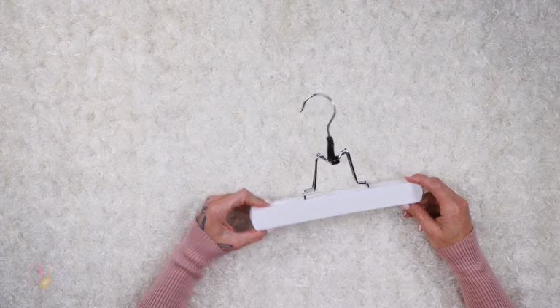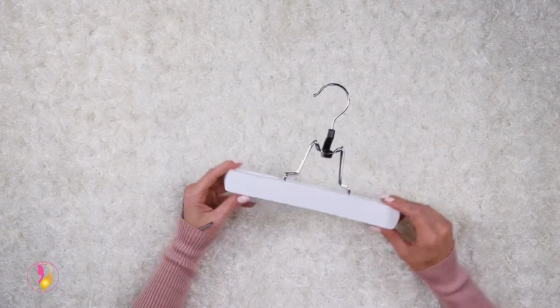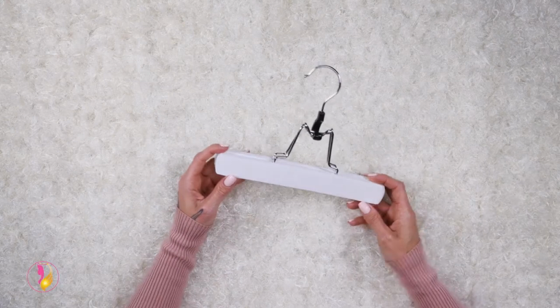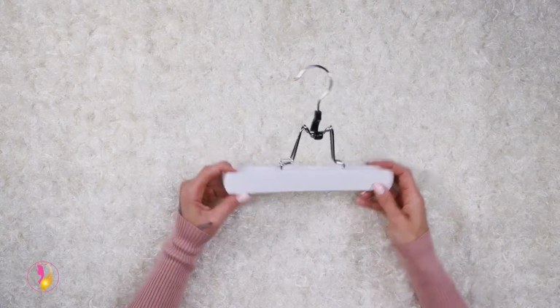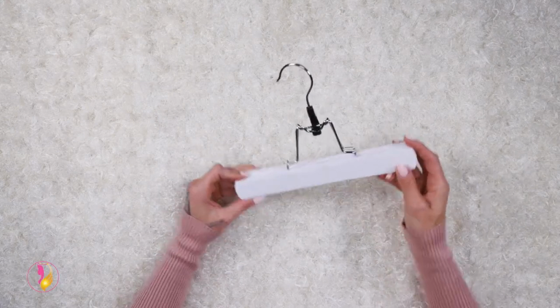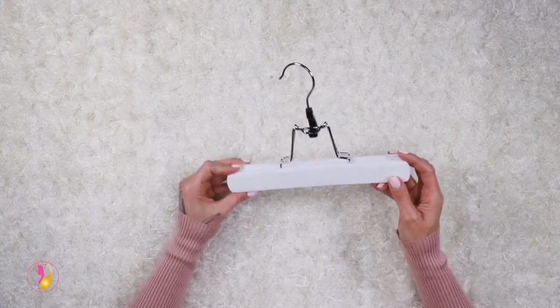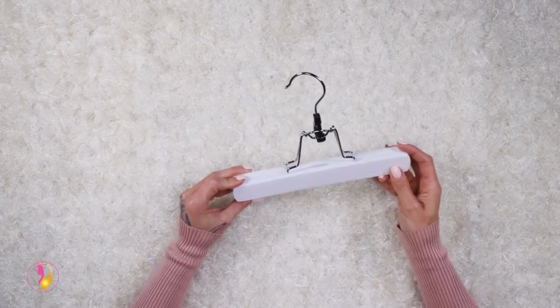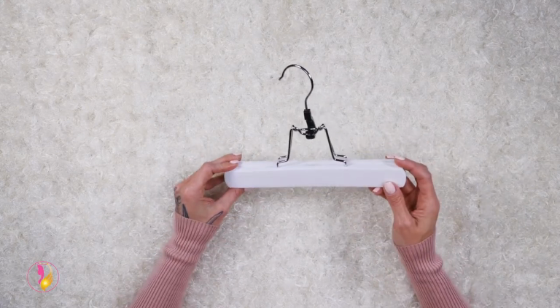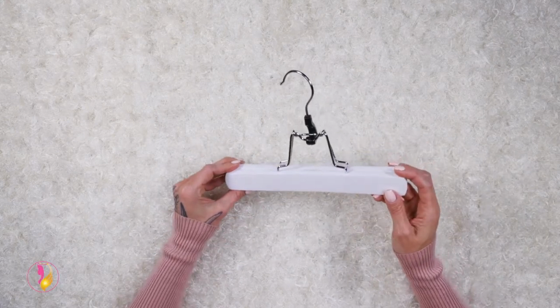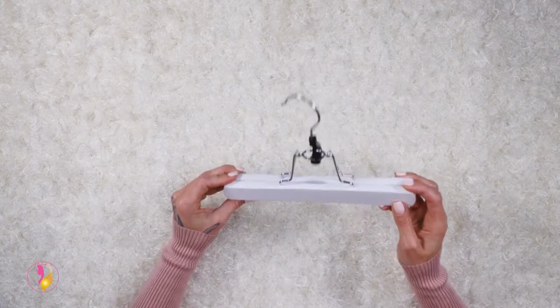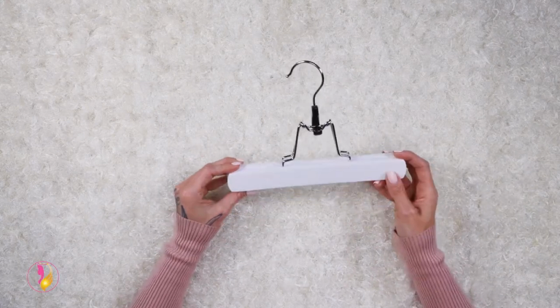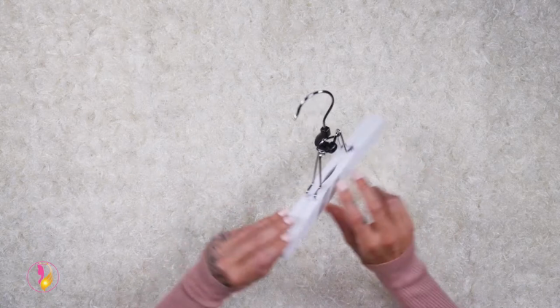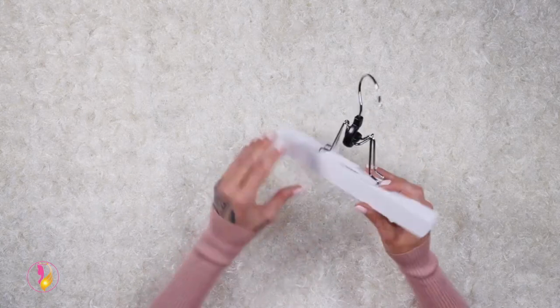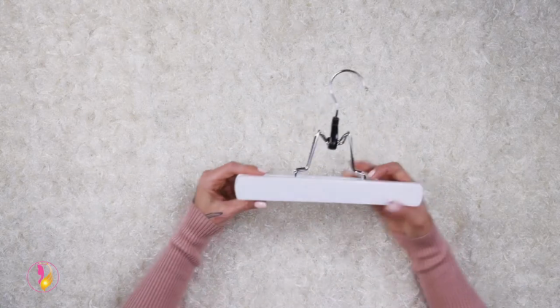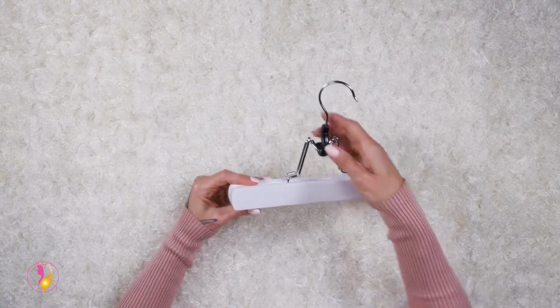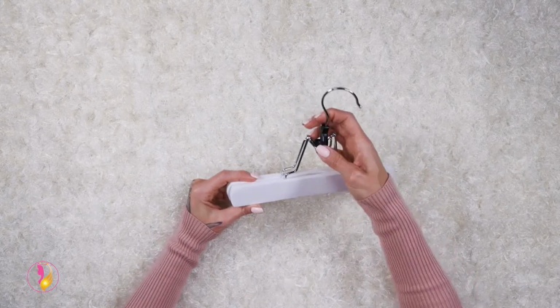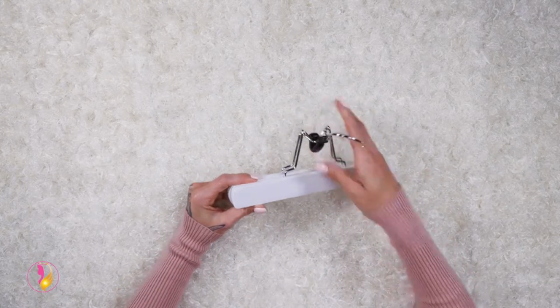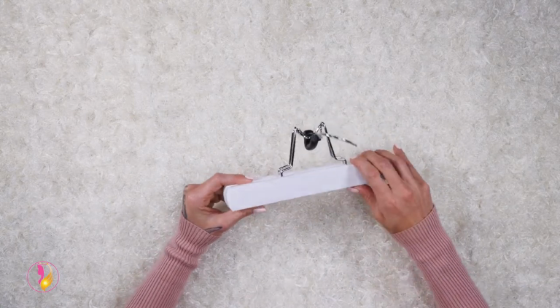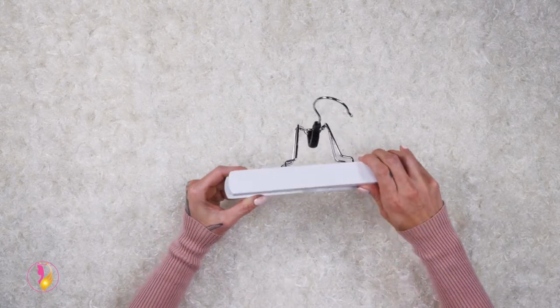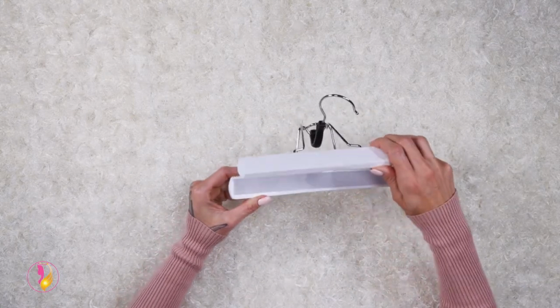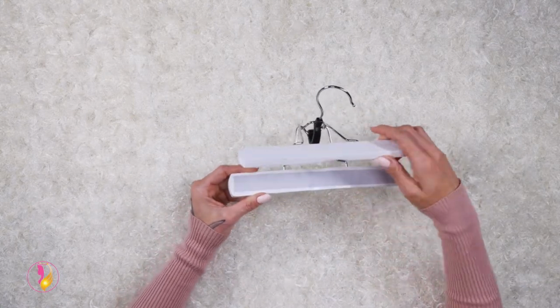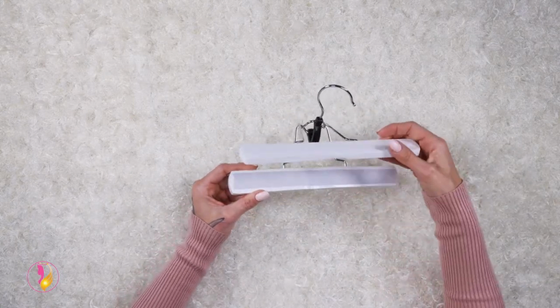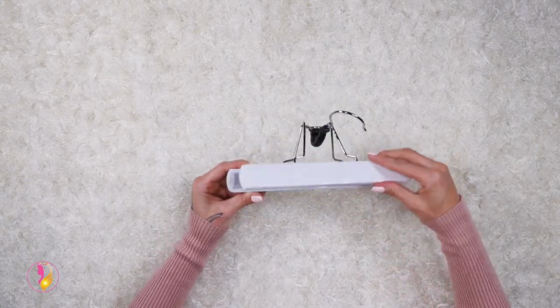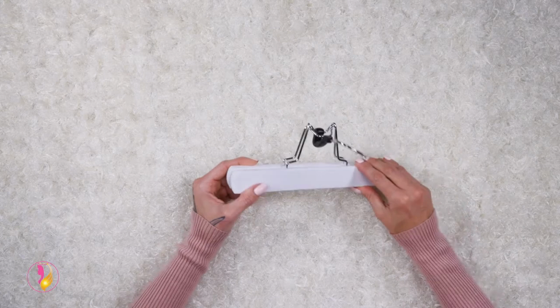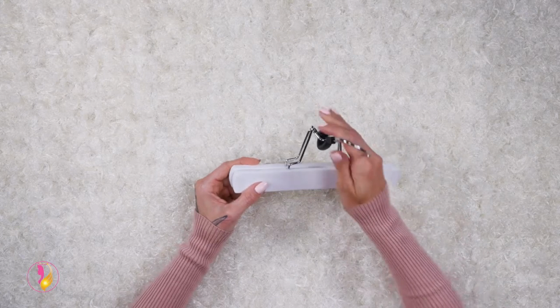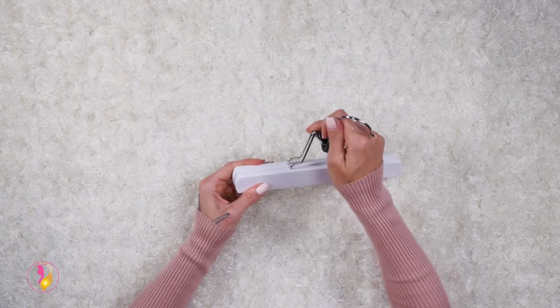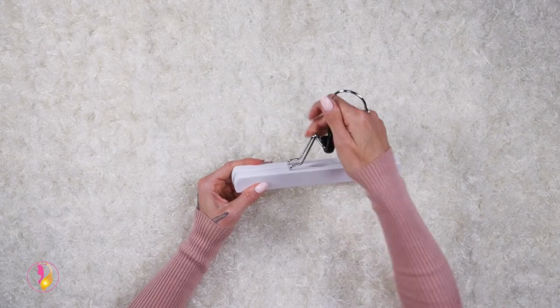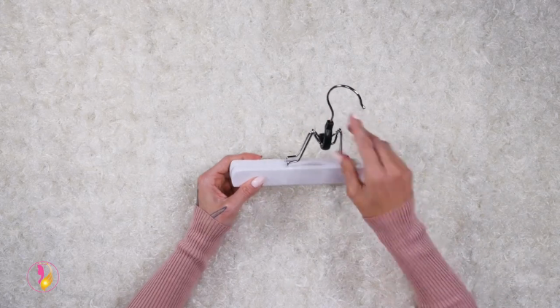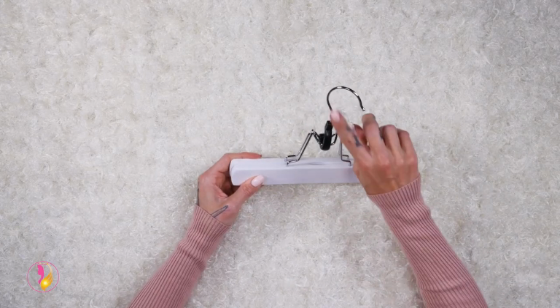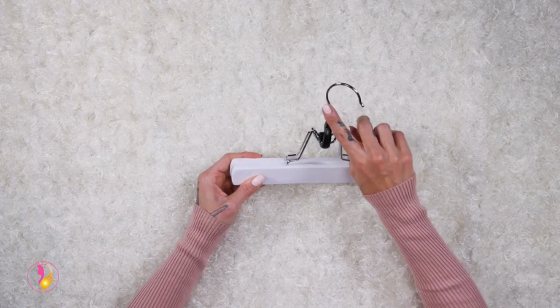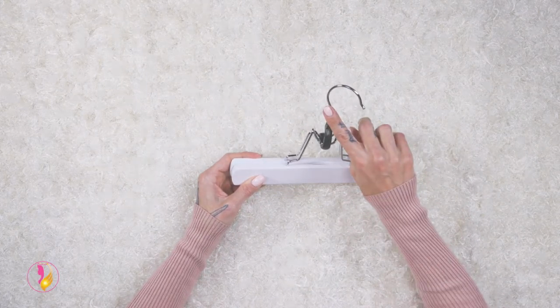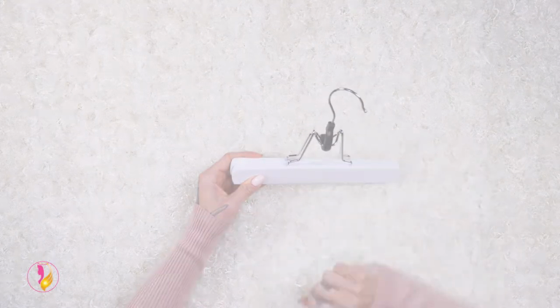Hey everyone, I want to do a really quick video on this awesome hanger that comes with your crown clip-in extensions. It works a little bit different than our crown extension hanger and I wanted to show you just how it works and what to do if this part of it comes off.